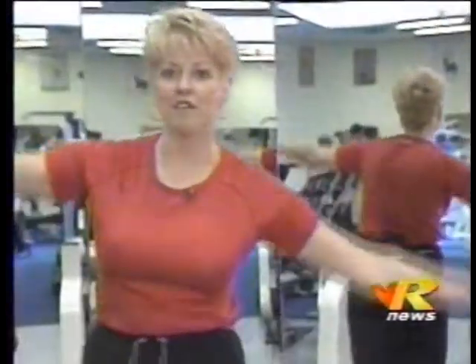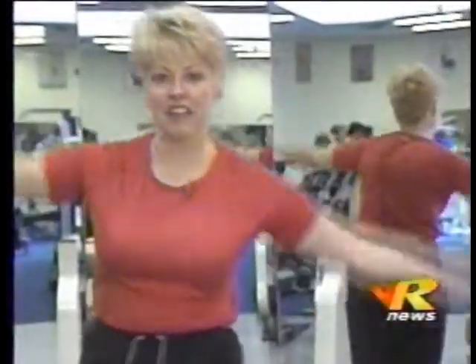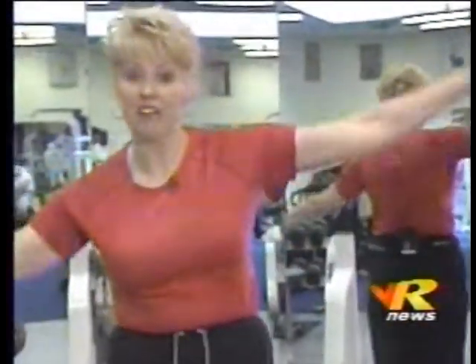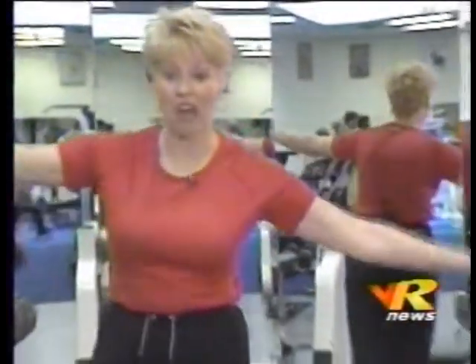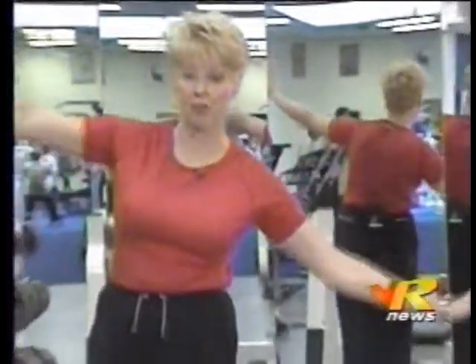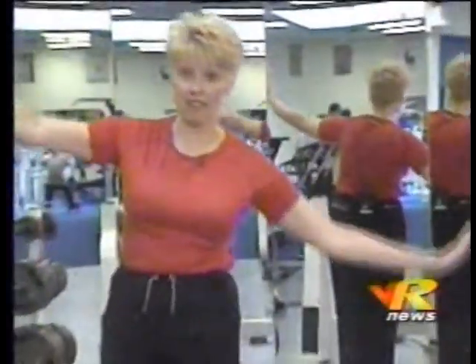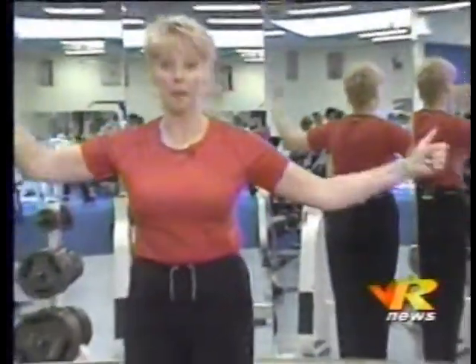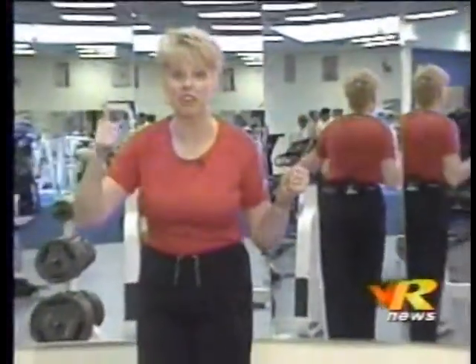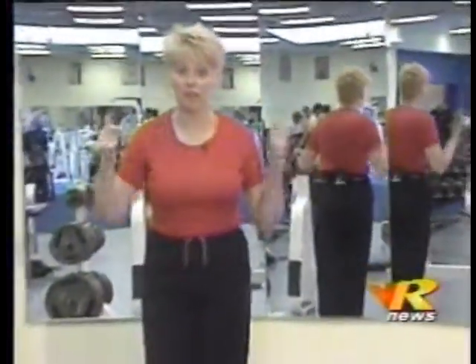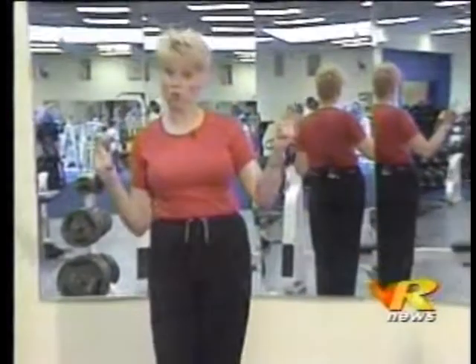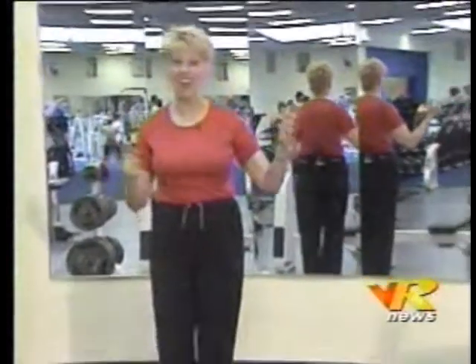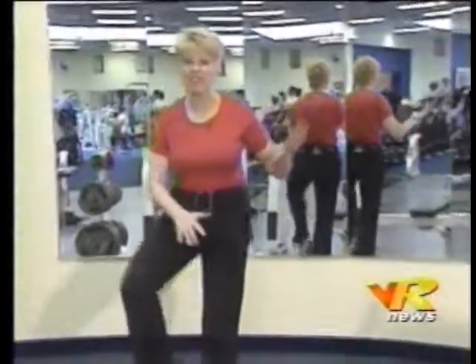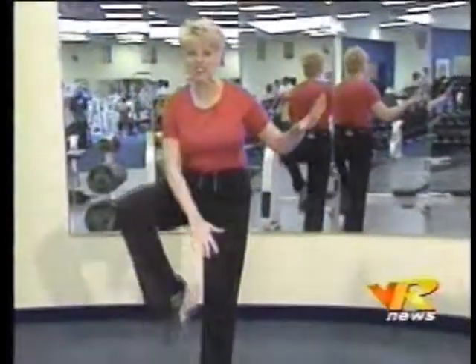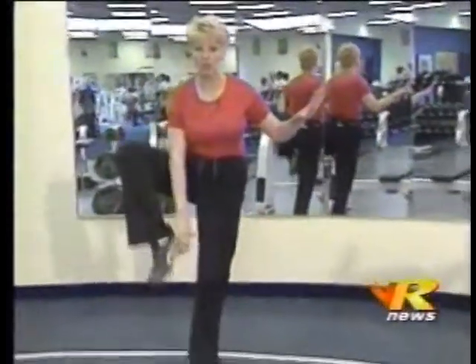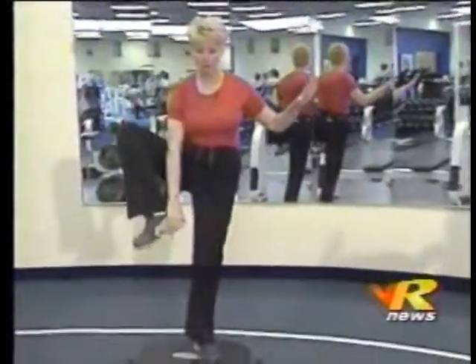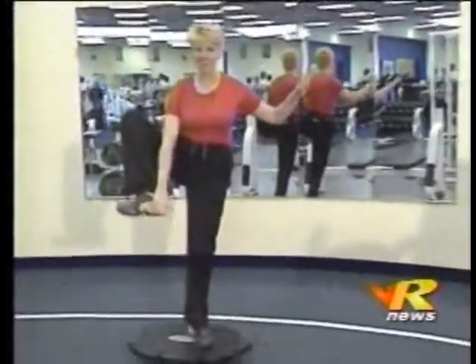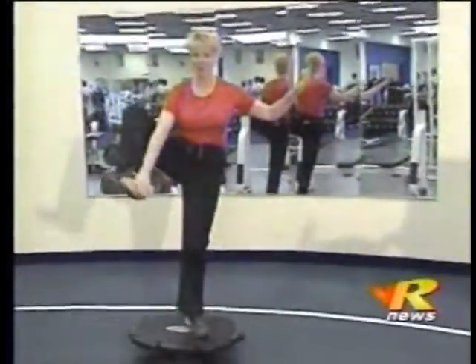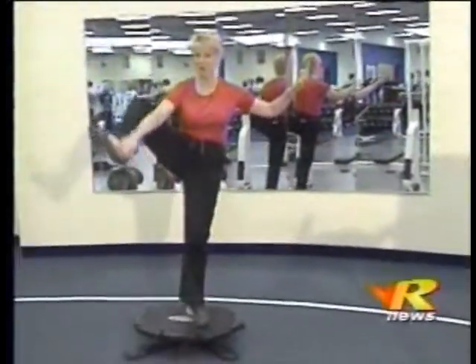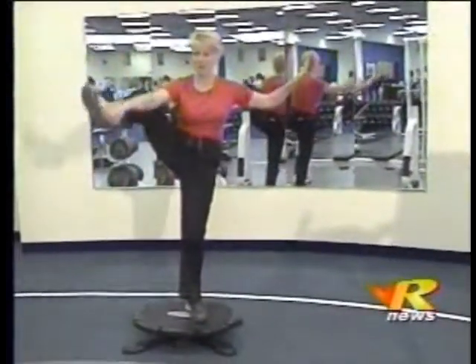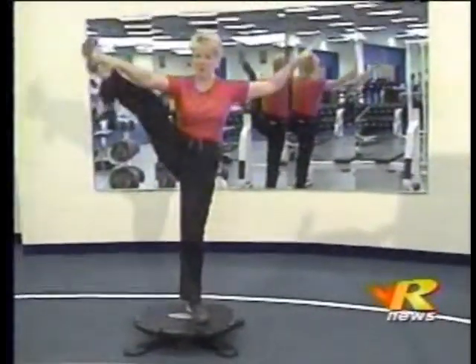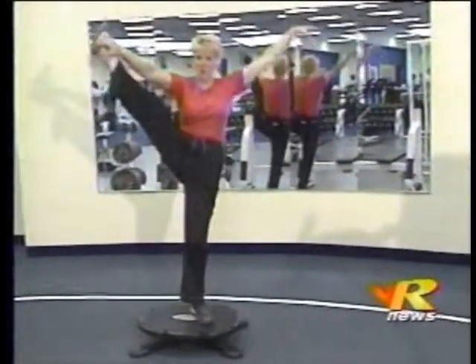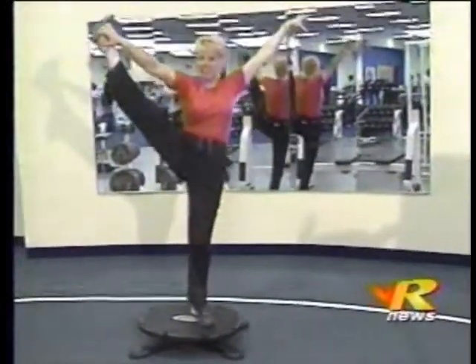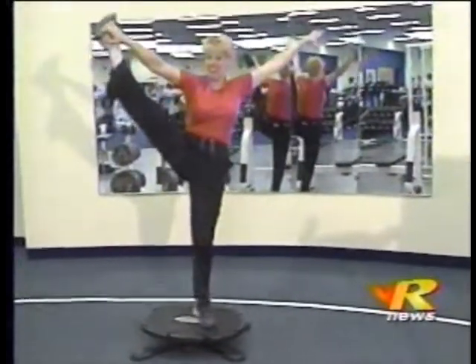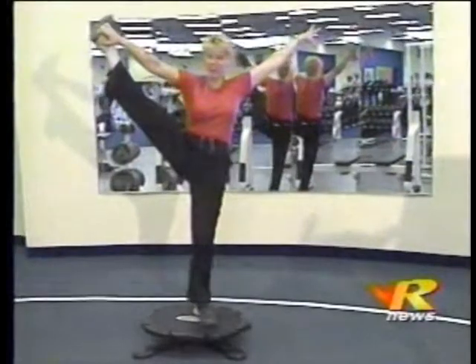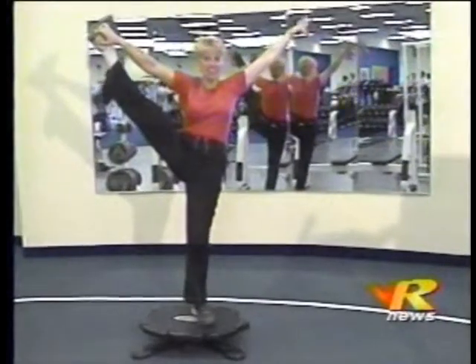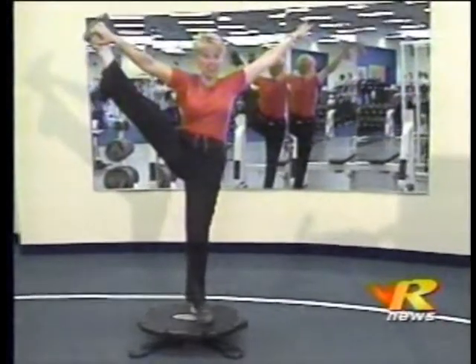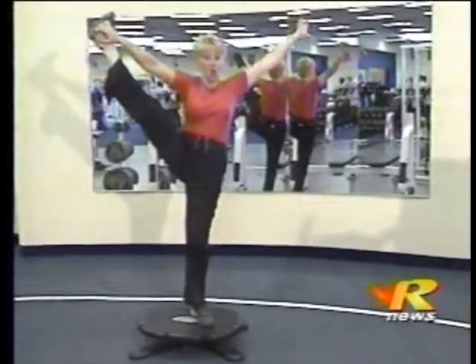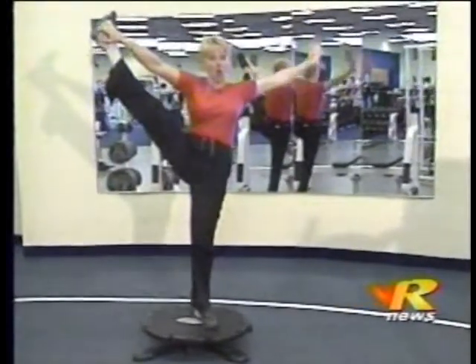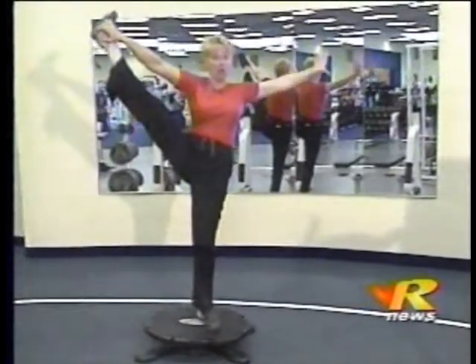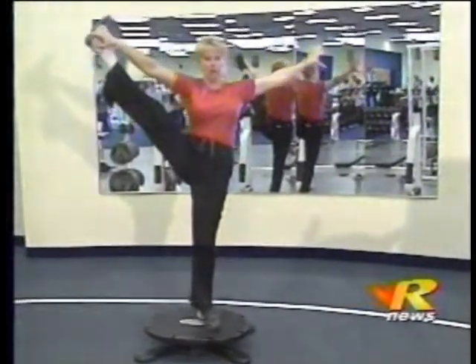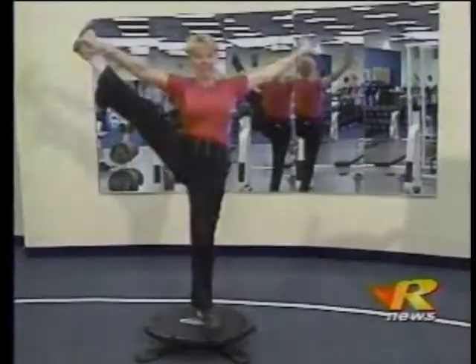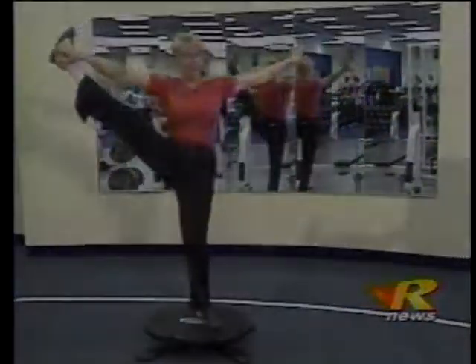Everything in life requires balance — mental, emotional, and even physical. Maybe this board will do. What do you think? Have I got my act together? Oh, well. That's life. Thank you.